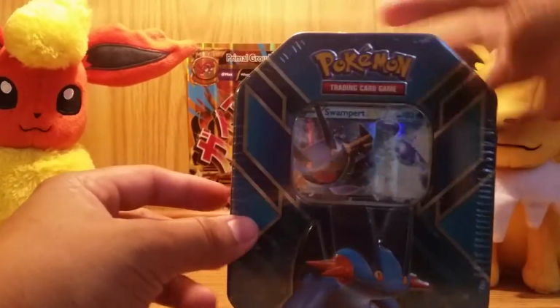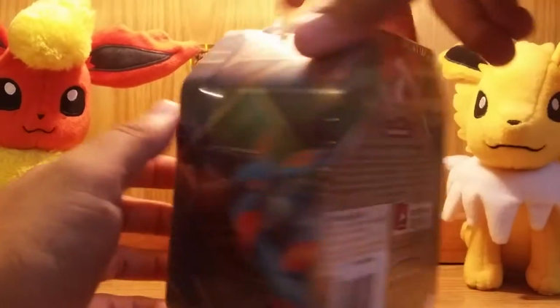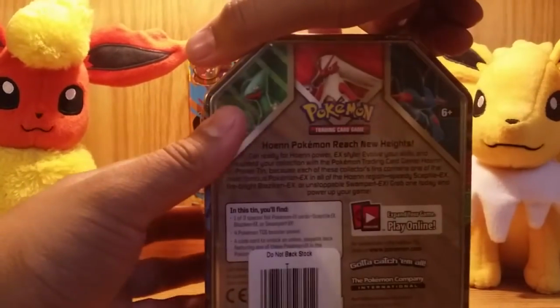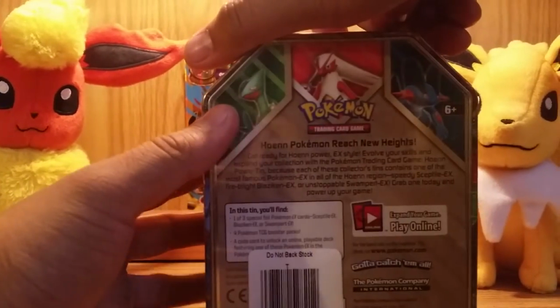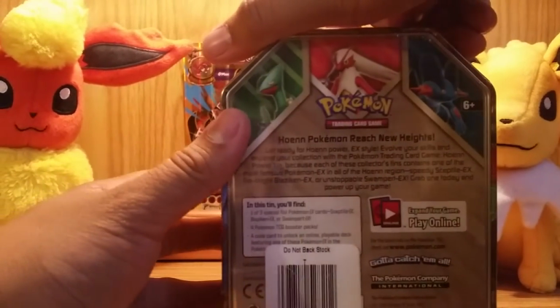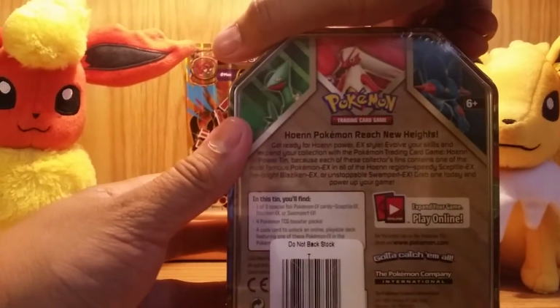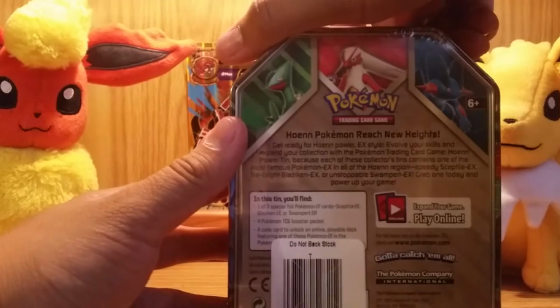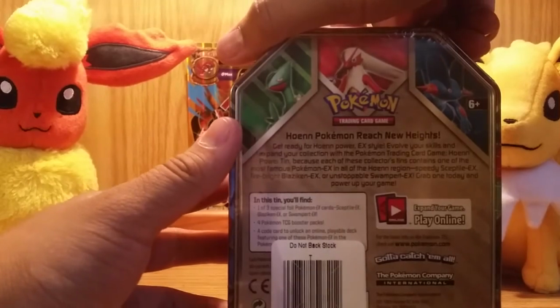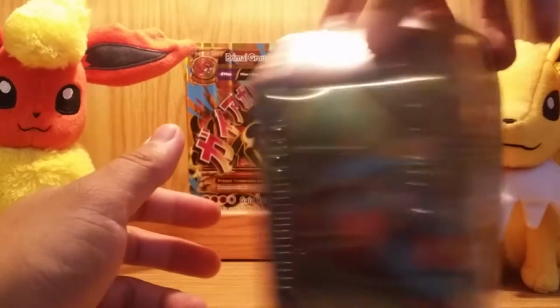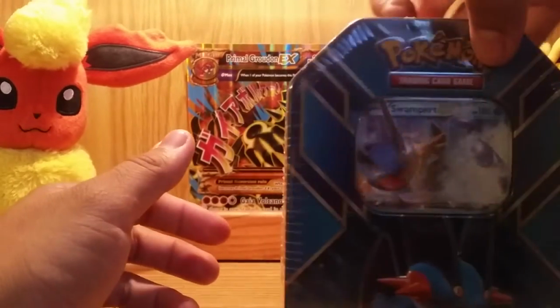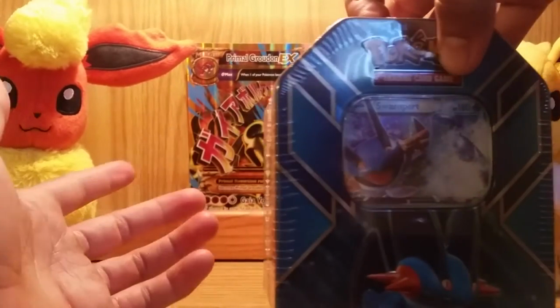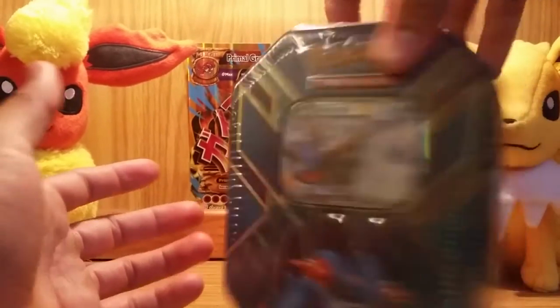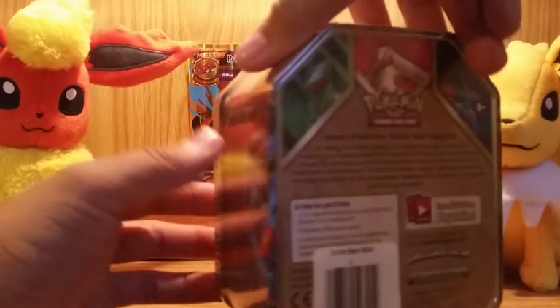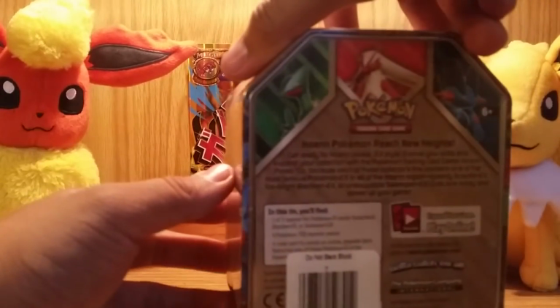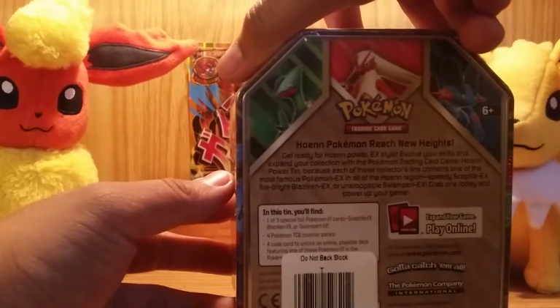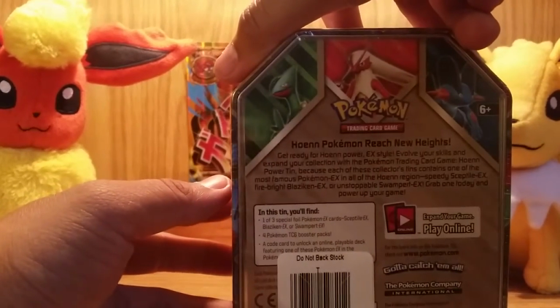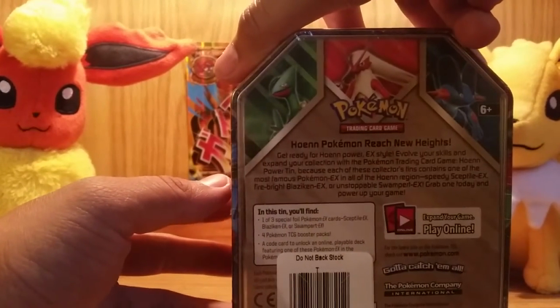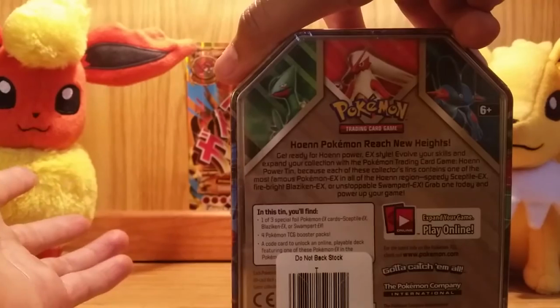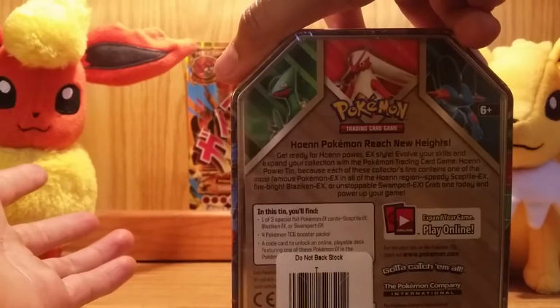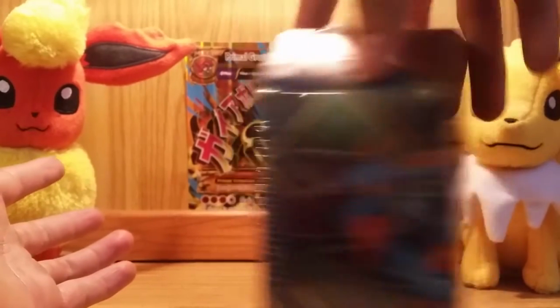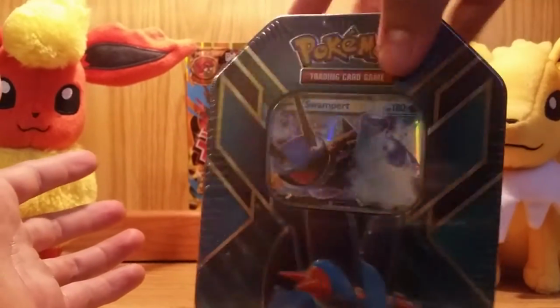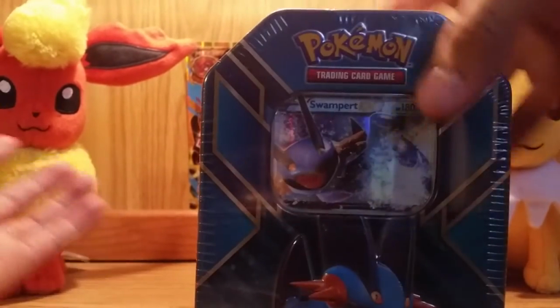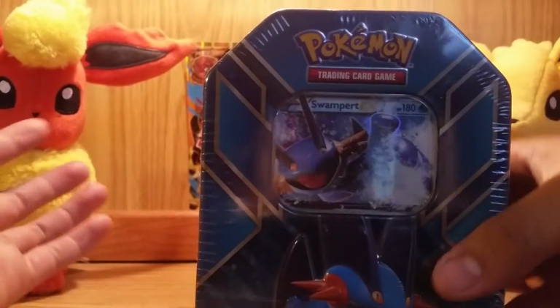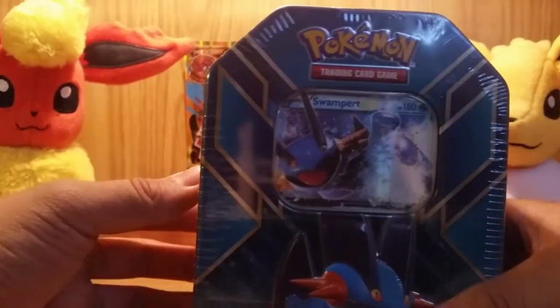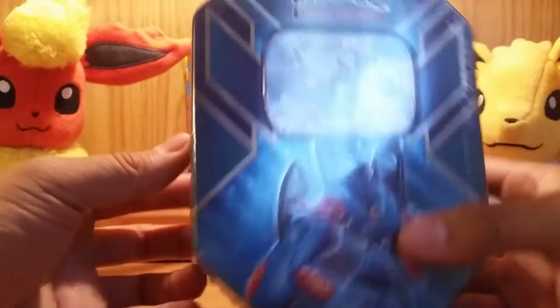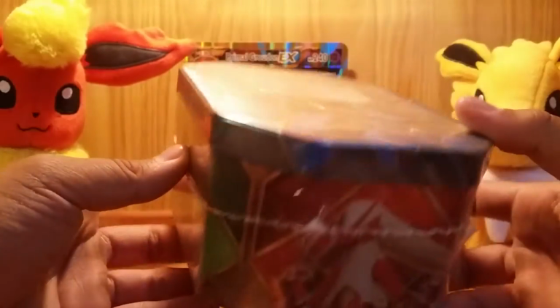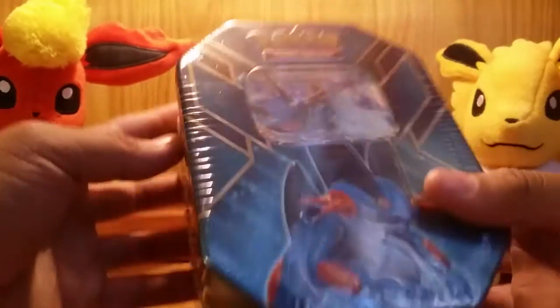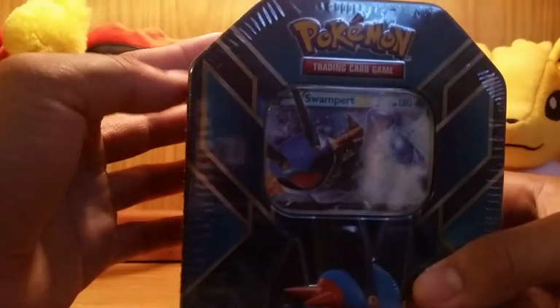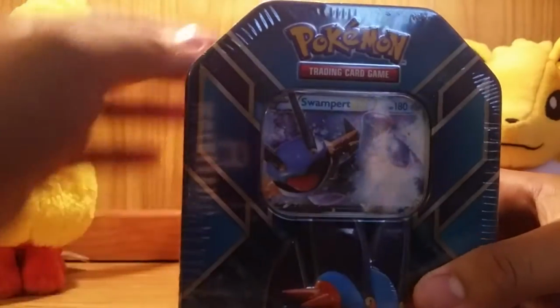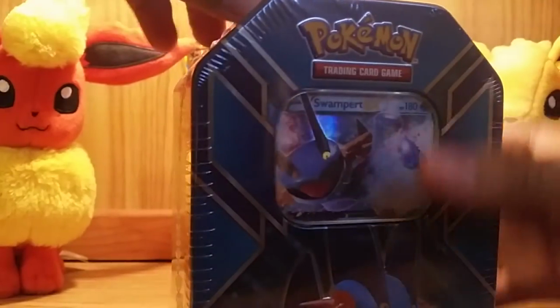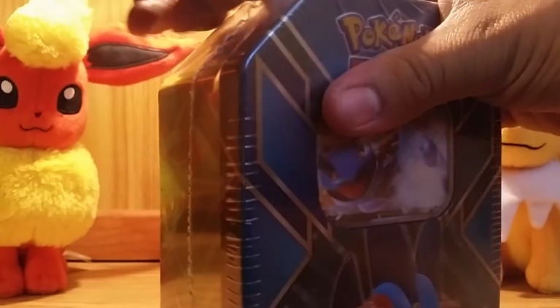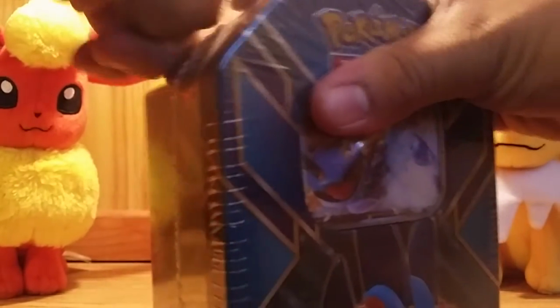In this tin, you get one of three special foils, which in this case is, of course, Swampert. You get four booster packs and a code card to unlock an online playable deck. So, yeah, there is the description of the tin, and without further ado, let's start opening this tin.